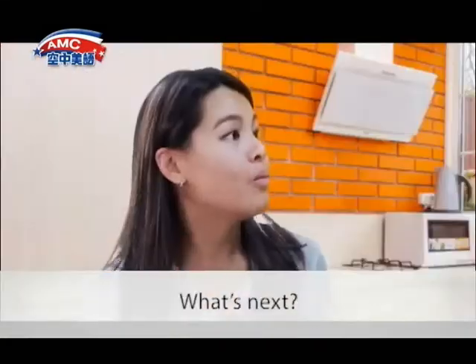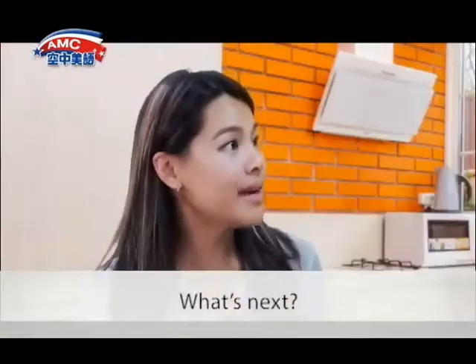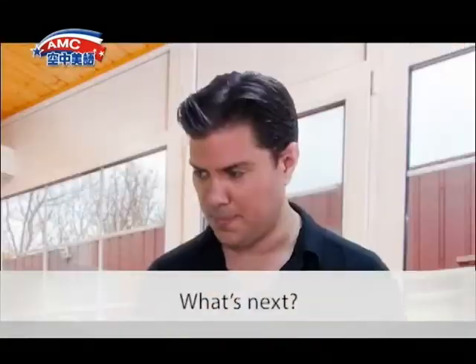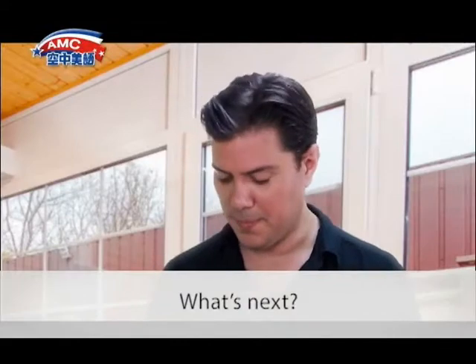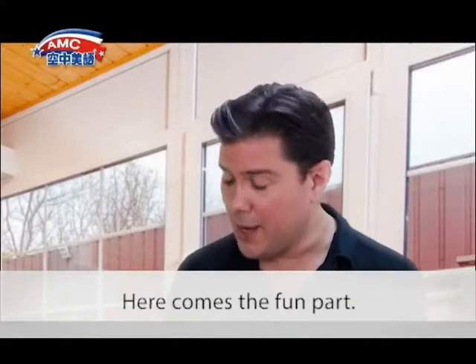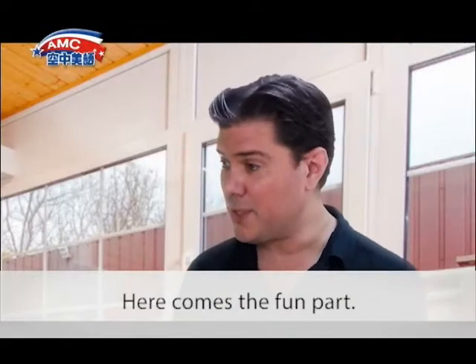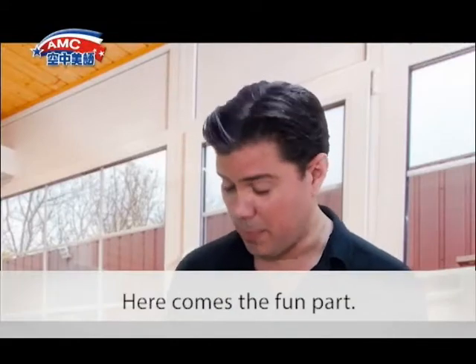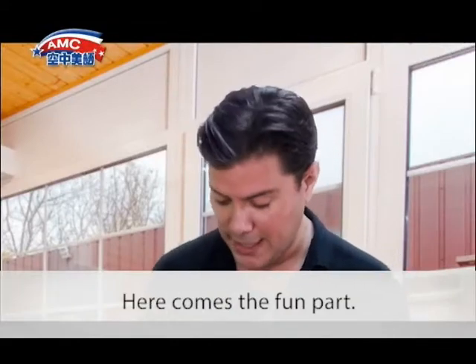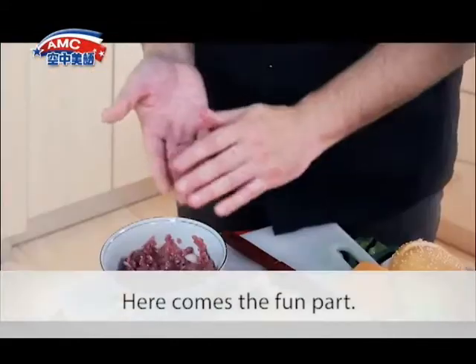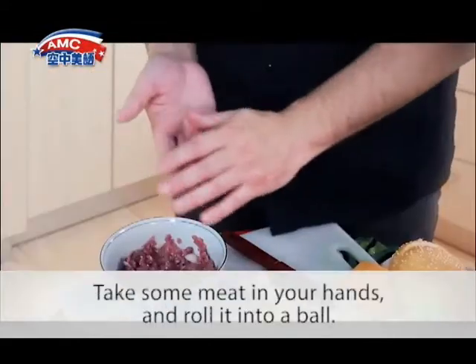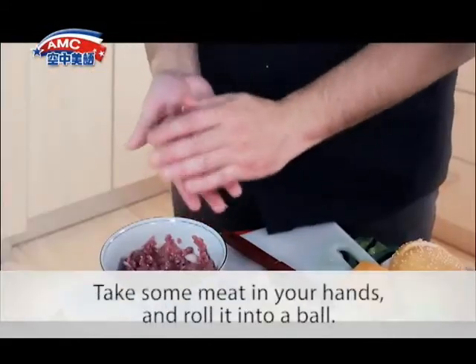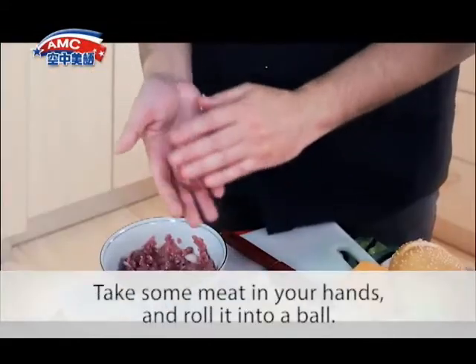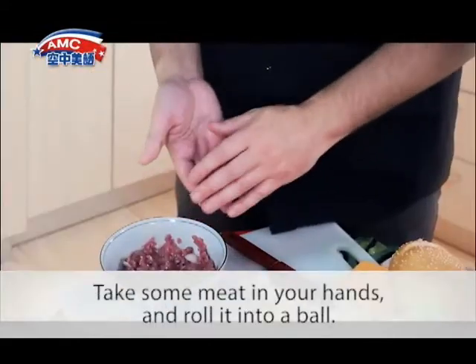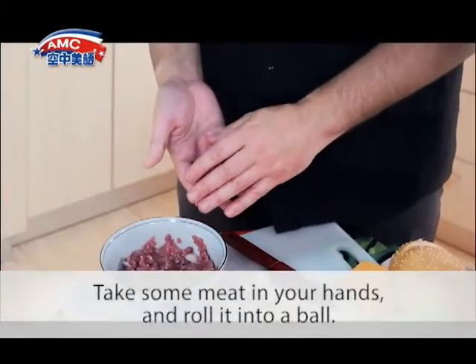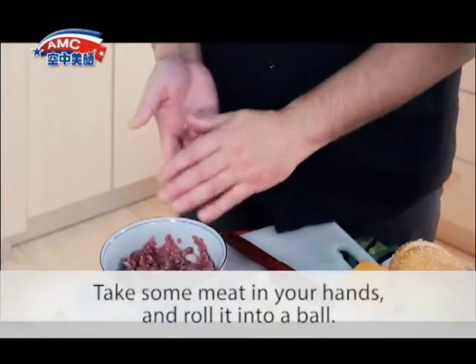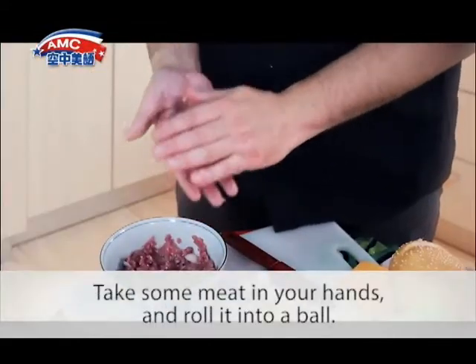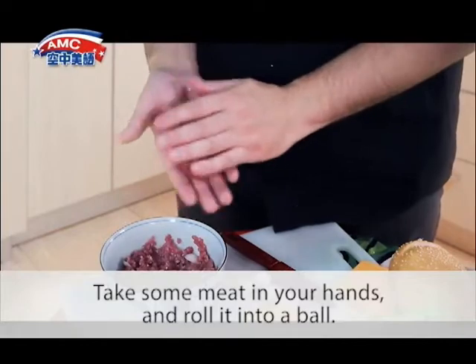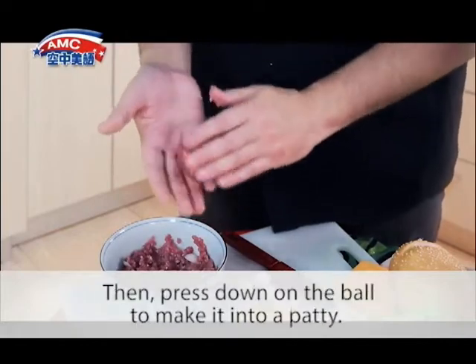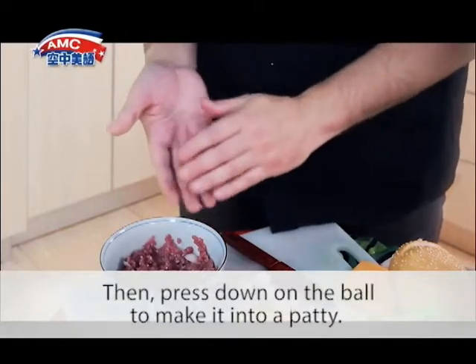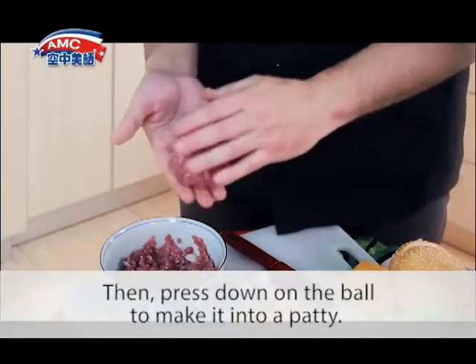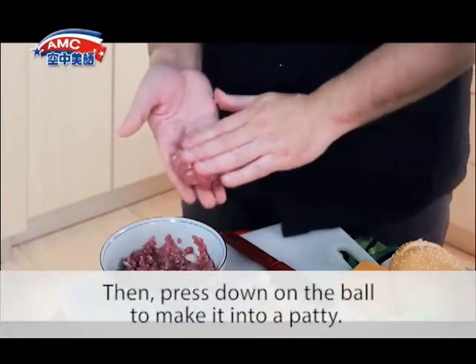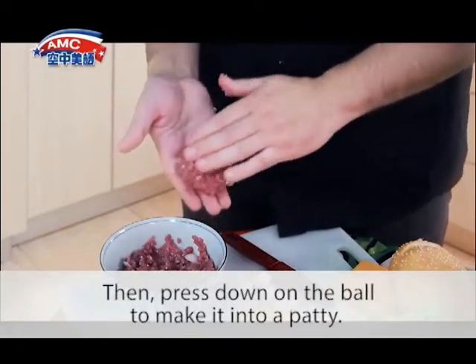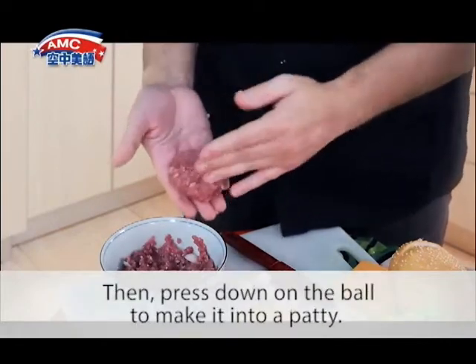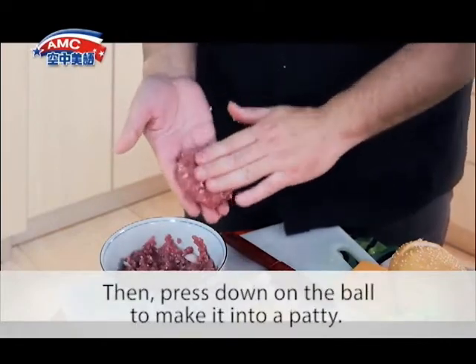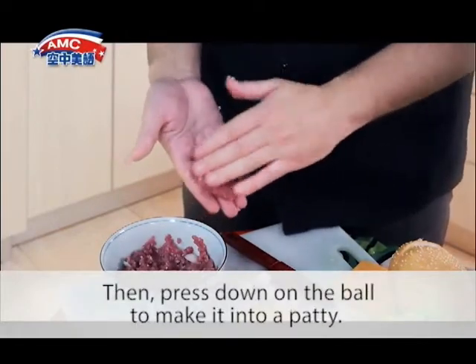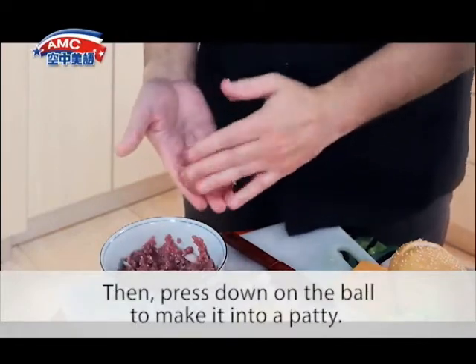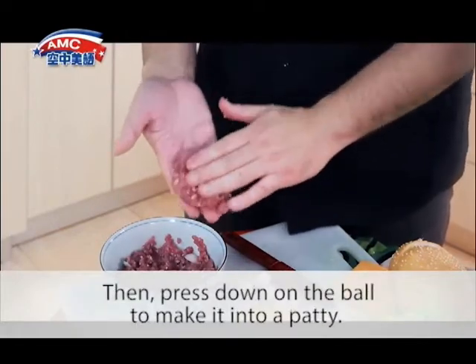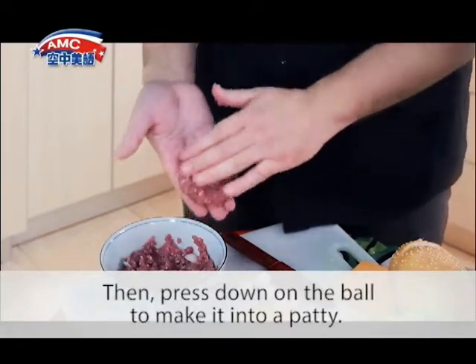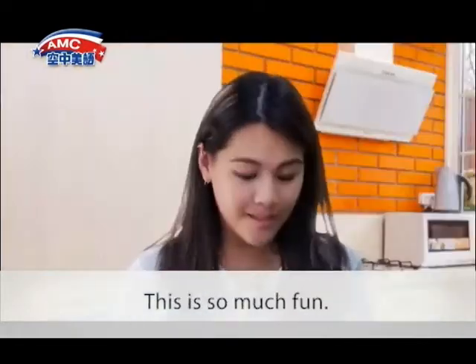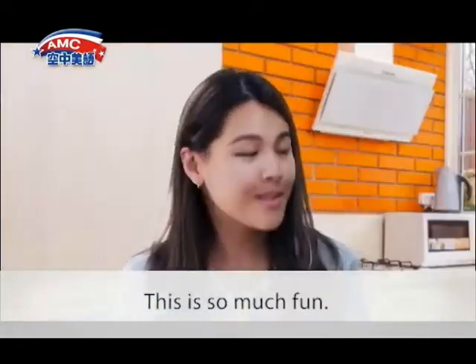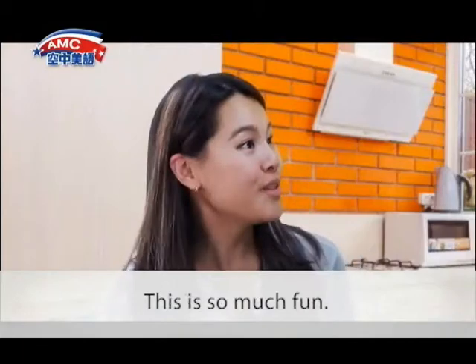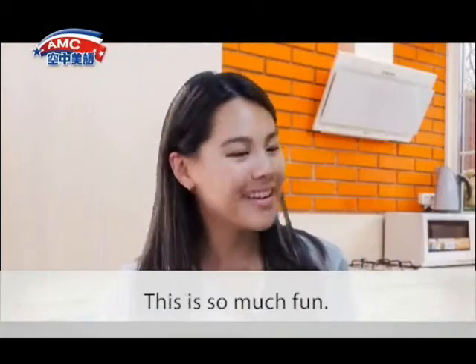What's next? Here comes the fun part. Take some meat in your hands and roll it into a ball. Then press down on the ball to make it into a patty. This is so much fun!